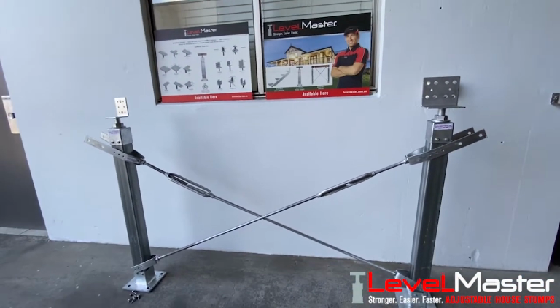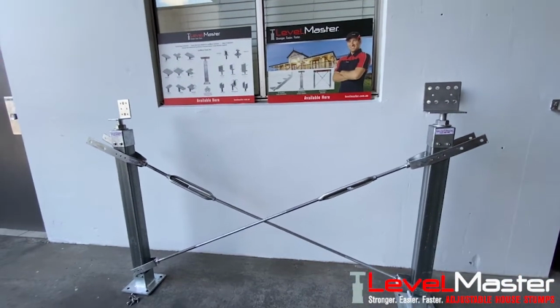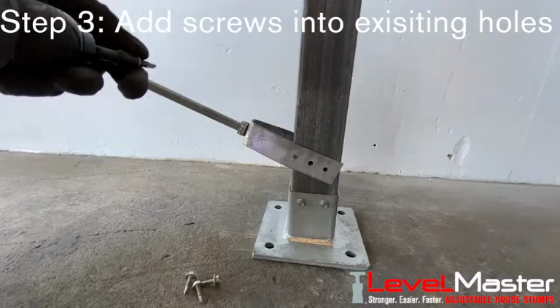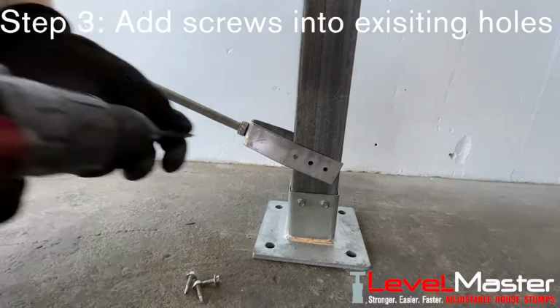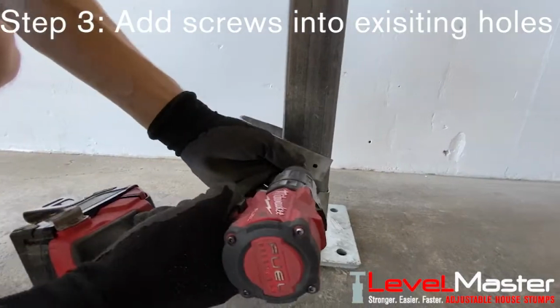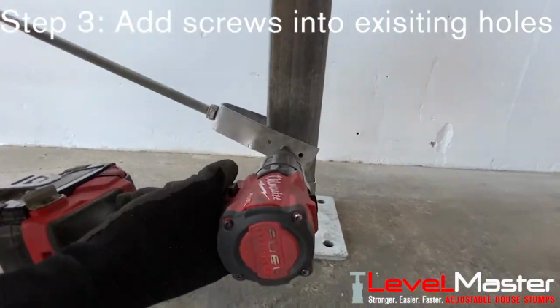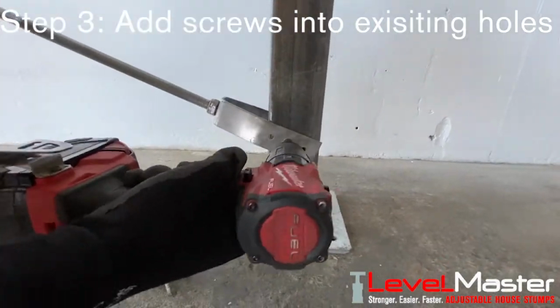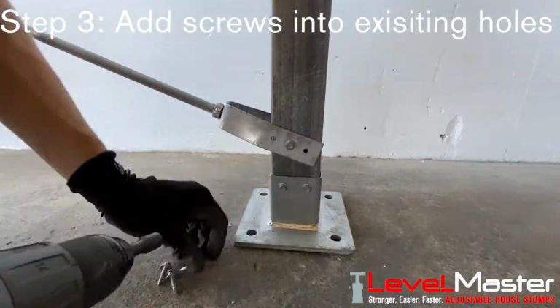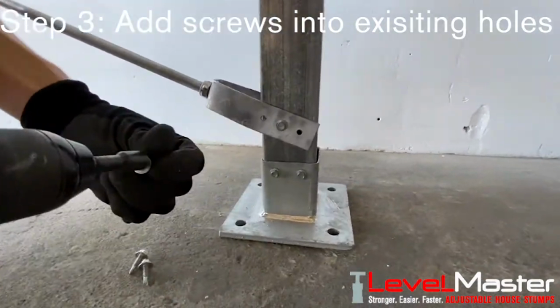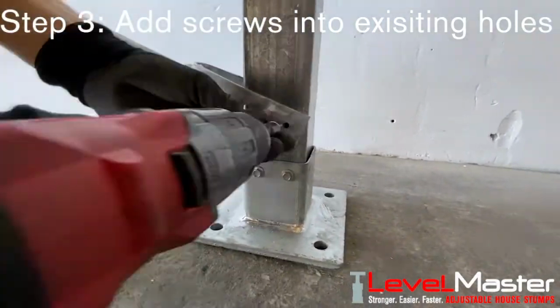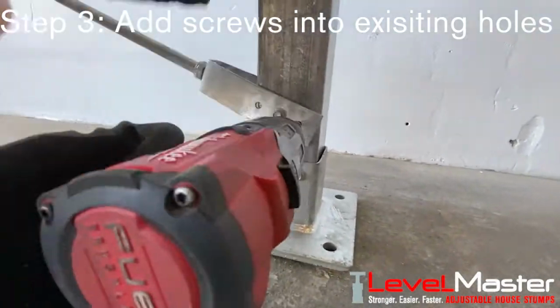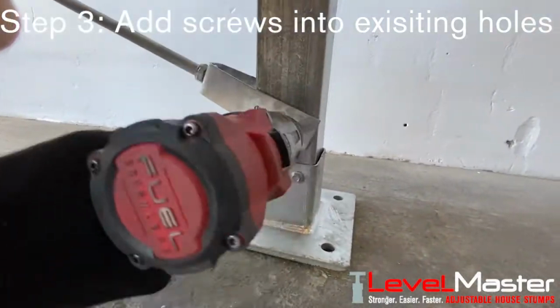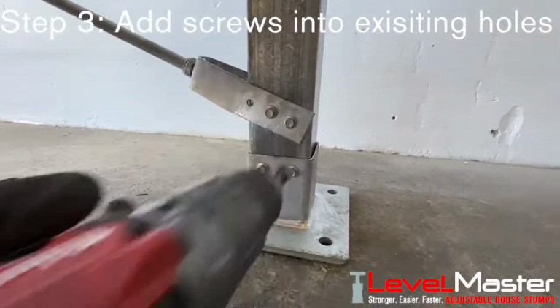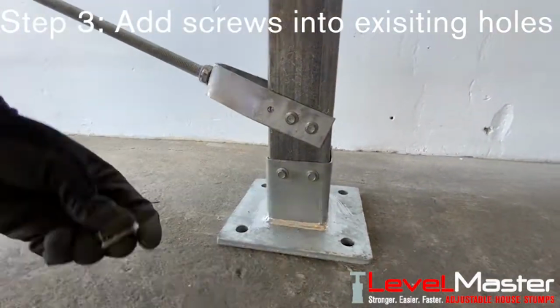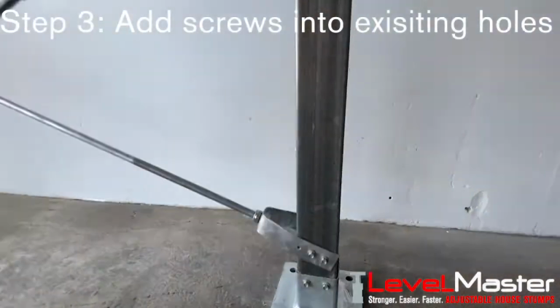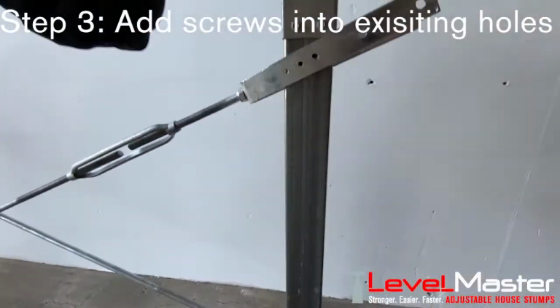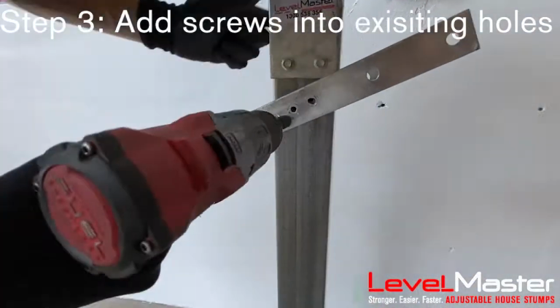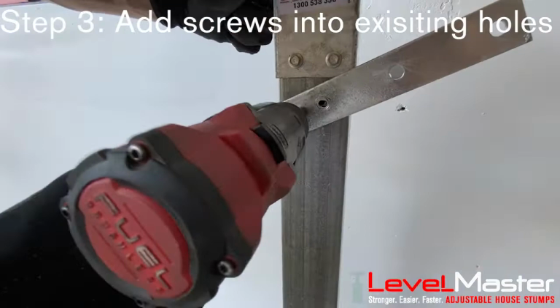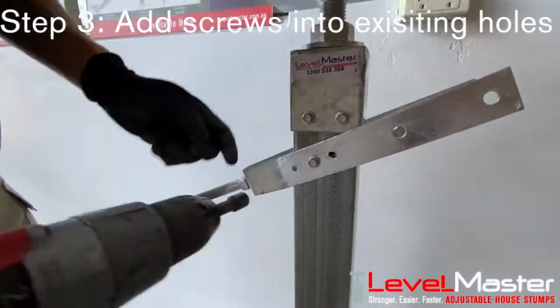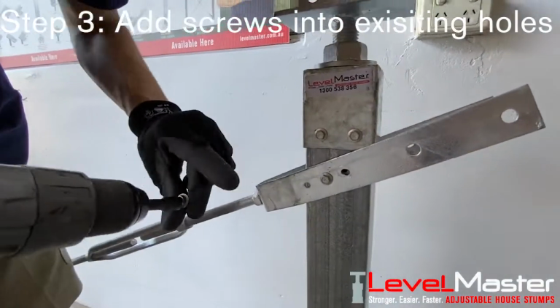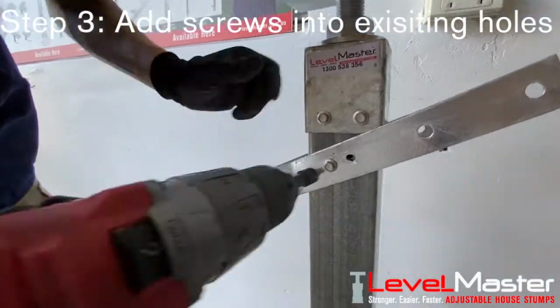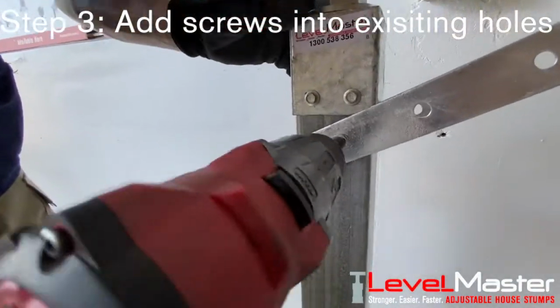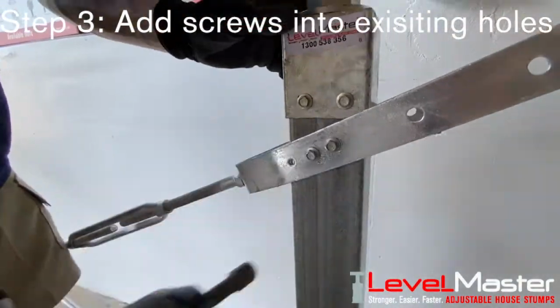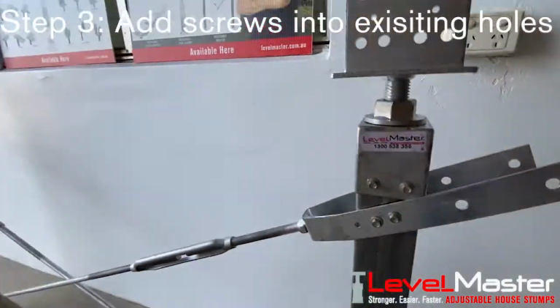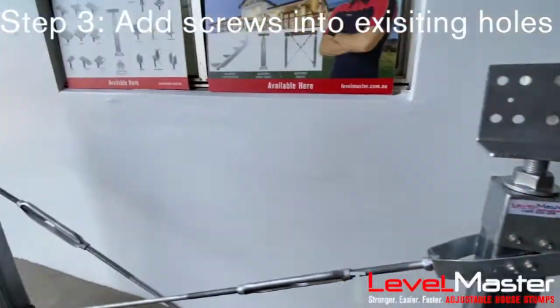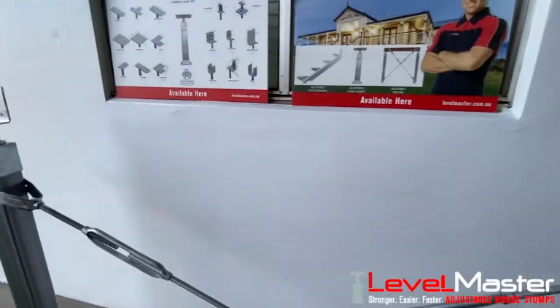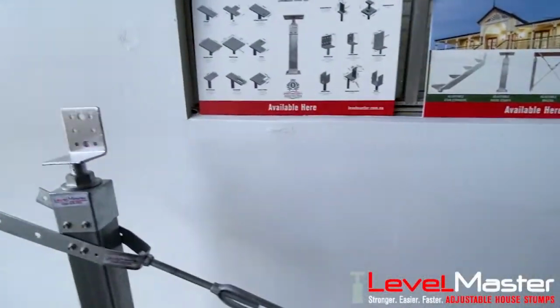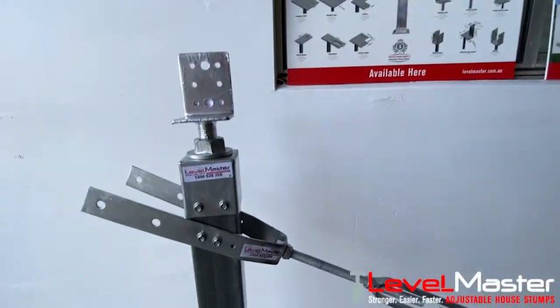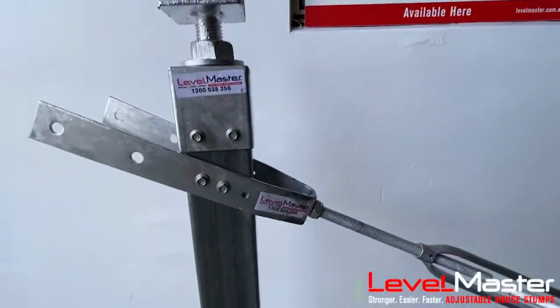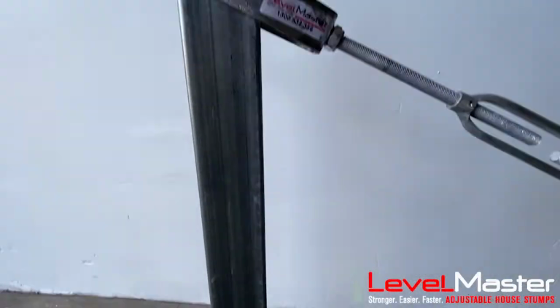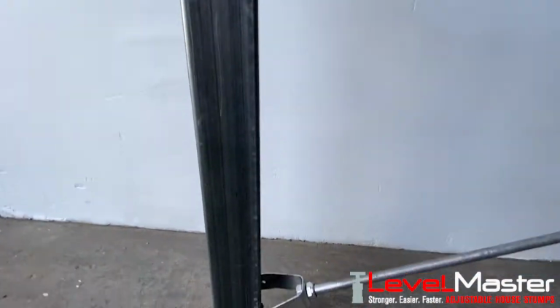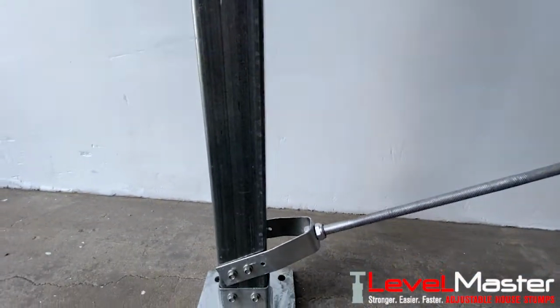Lastly, you need to screw into the pre-drilled holes provided on each stump. Make sure you do this on the front and back of the stump to provide extra support. Repeat this on the other side.